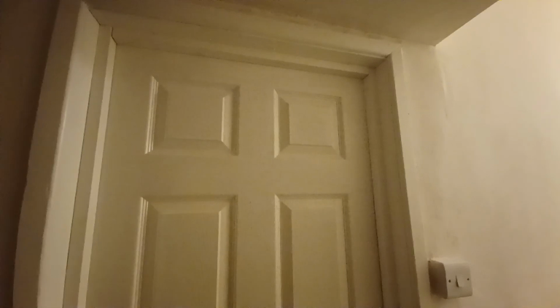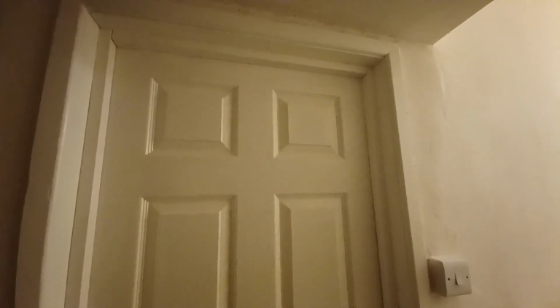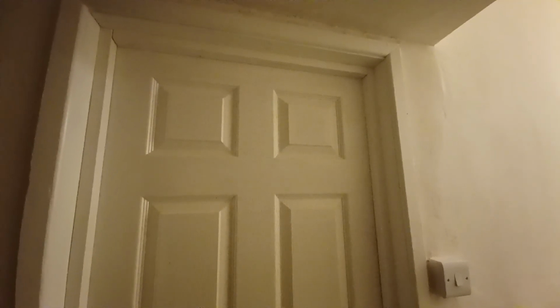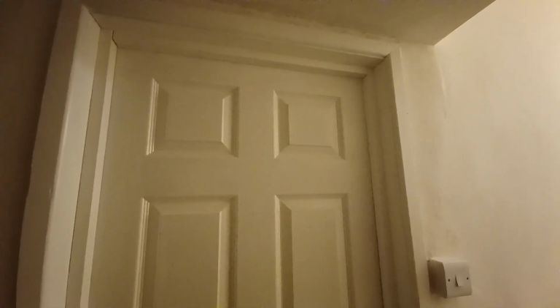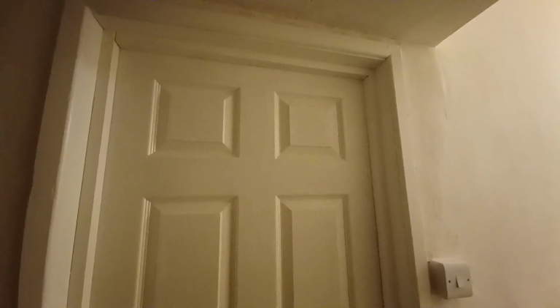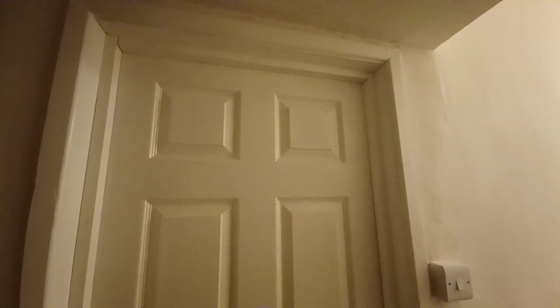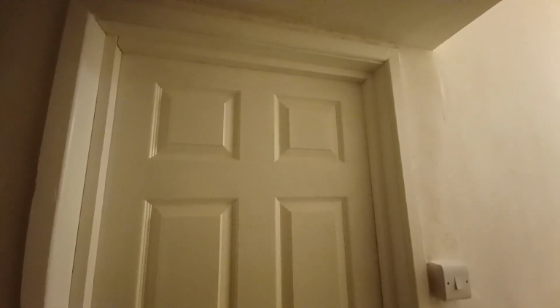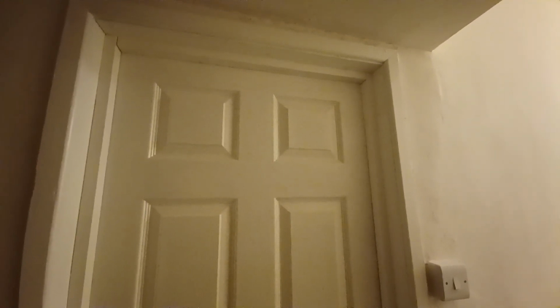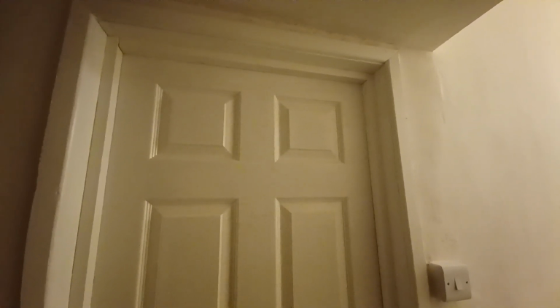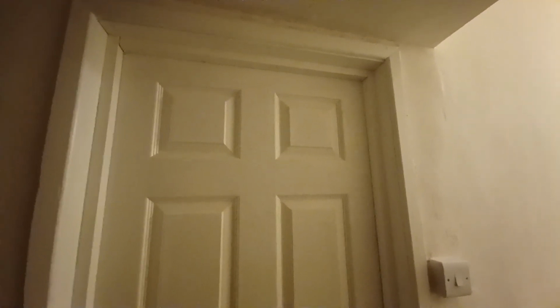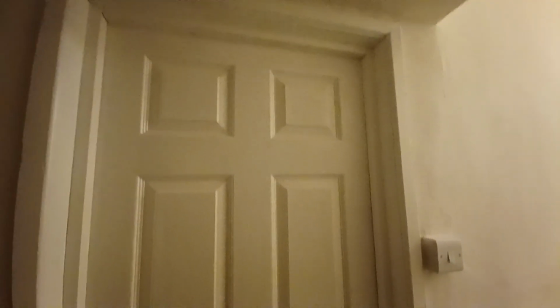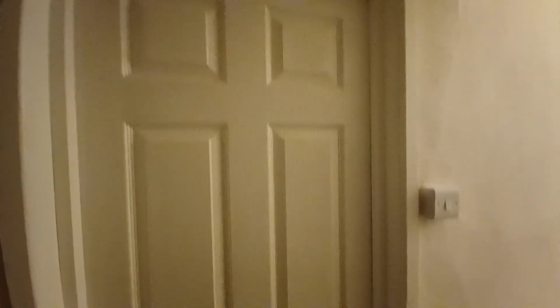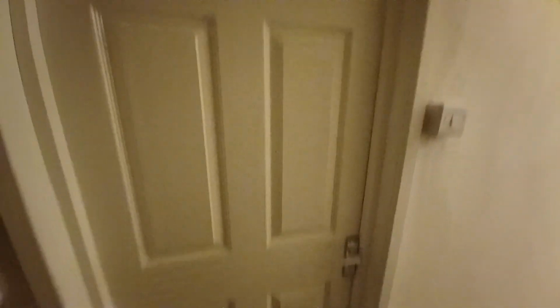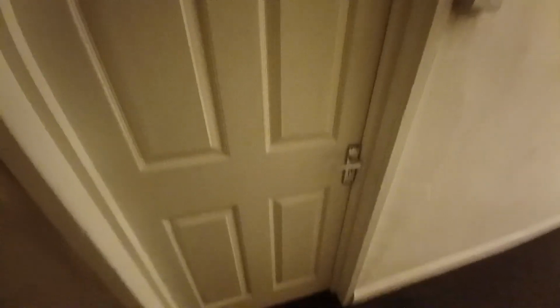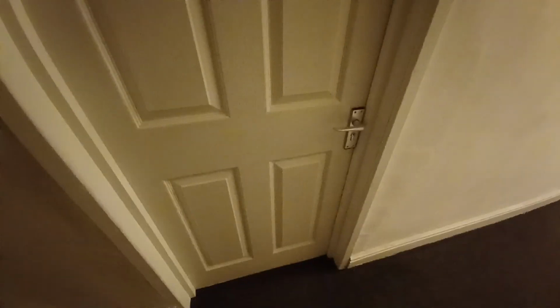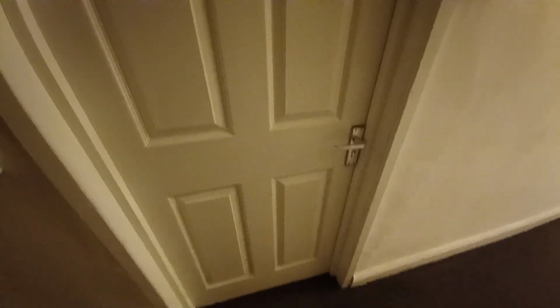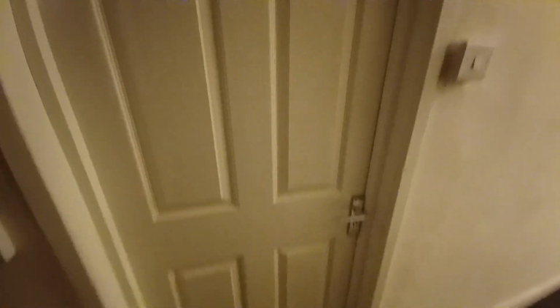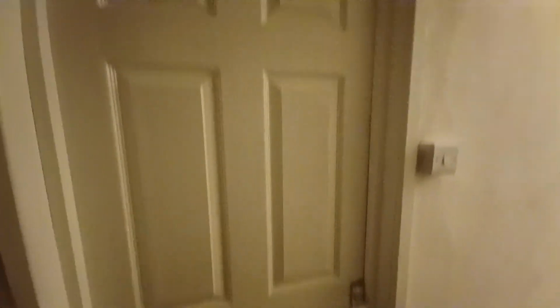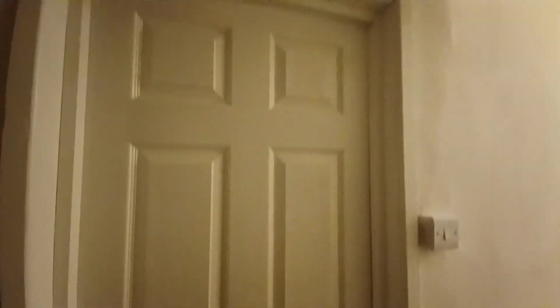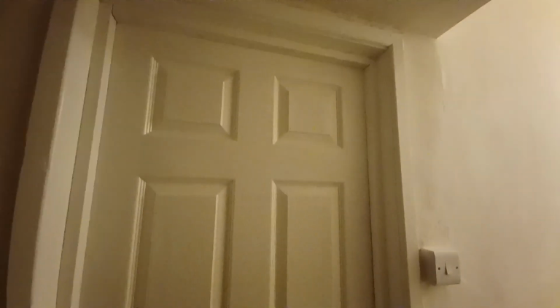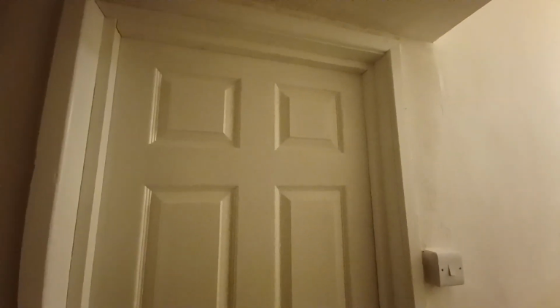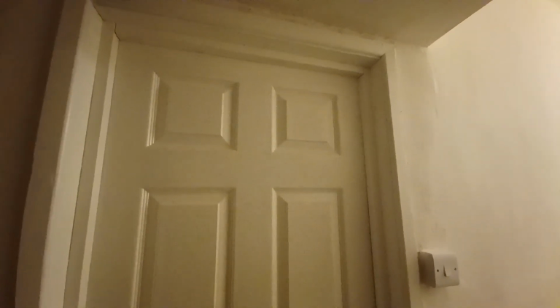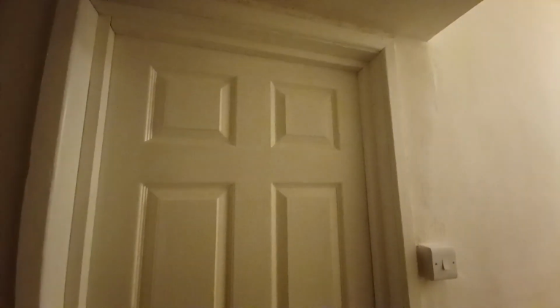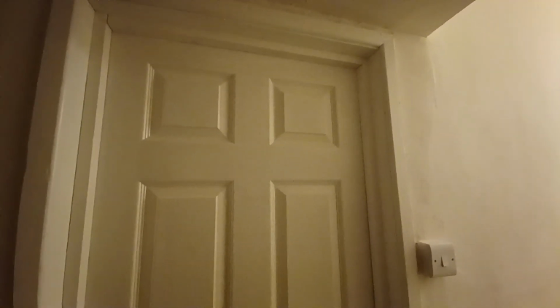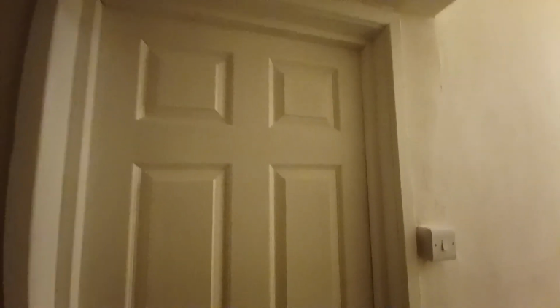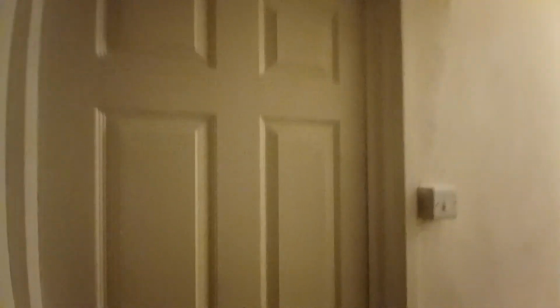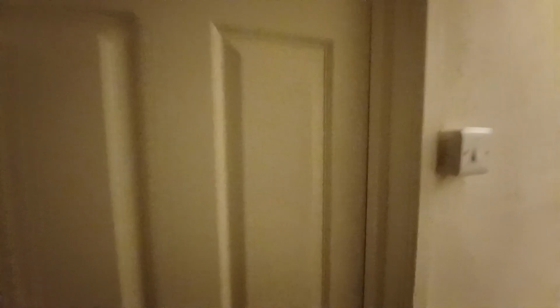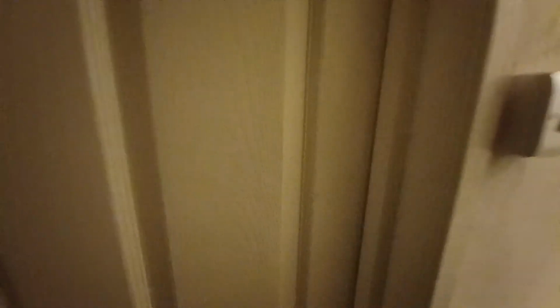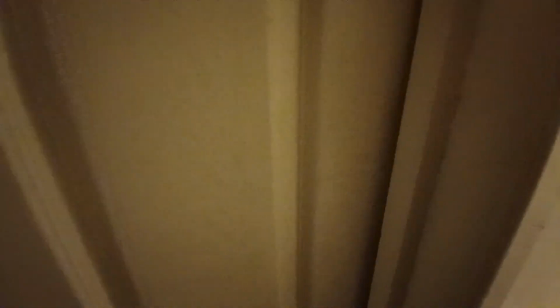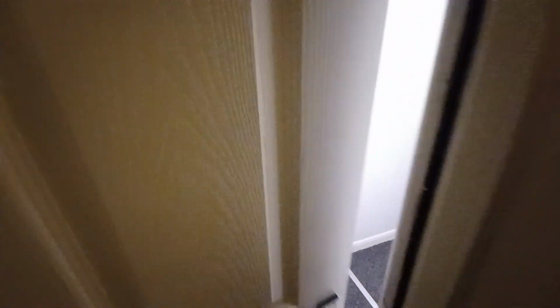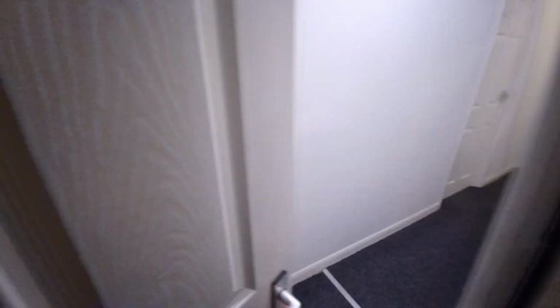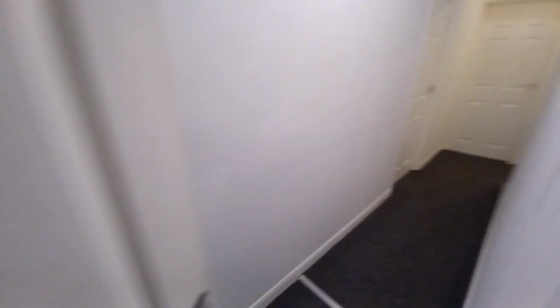Today we're at a one-bedroom apartment on Derby Road to provide you with a virtual tour. Starting off on the outside, the apartment is on the first floor of the building.